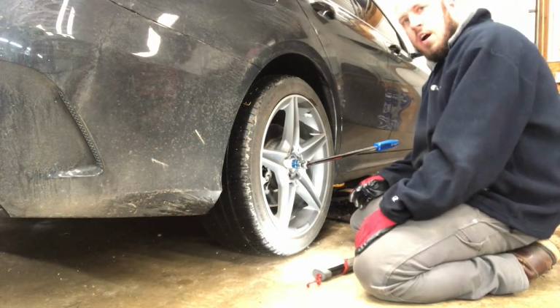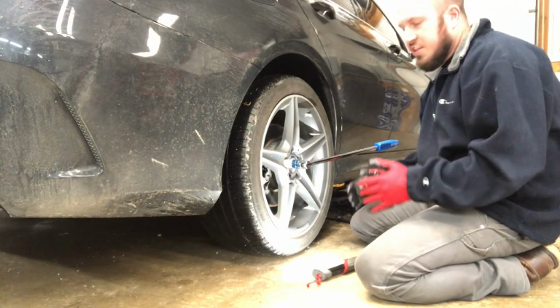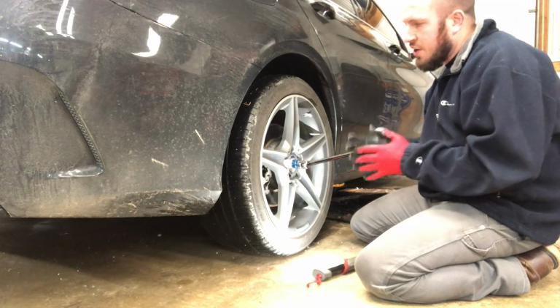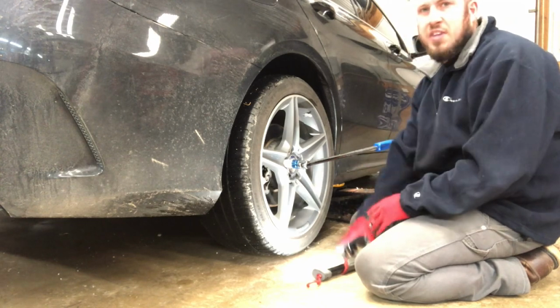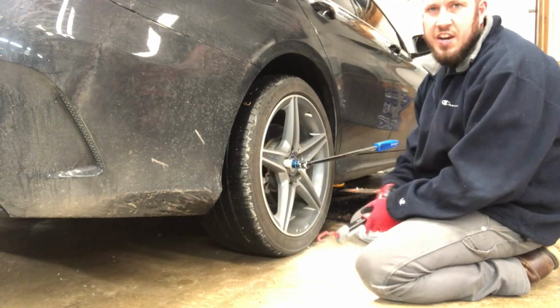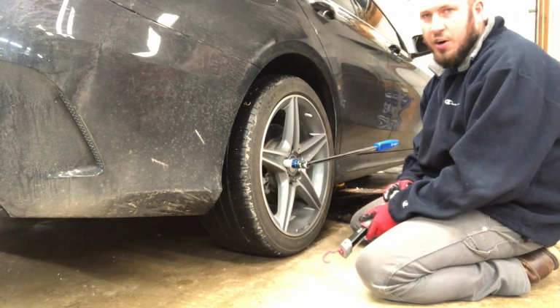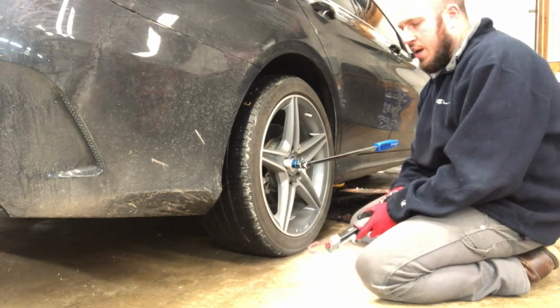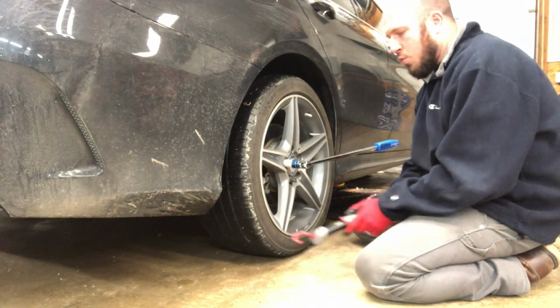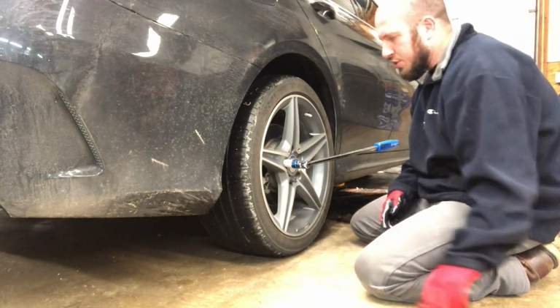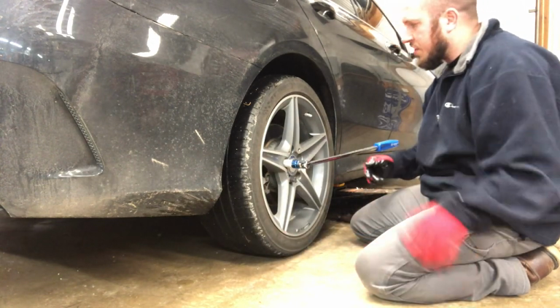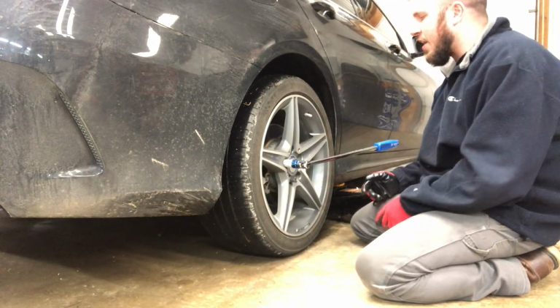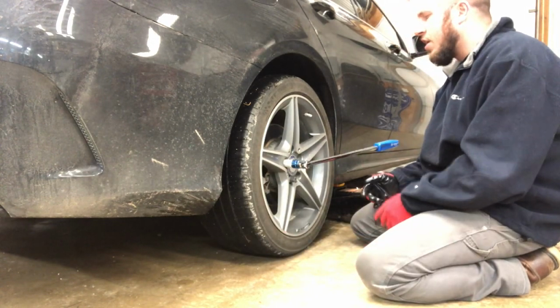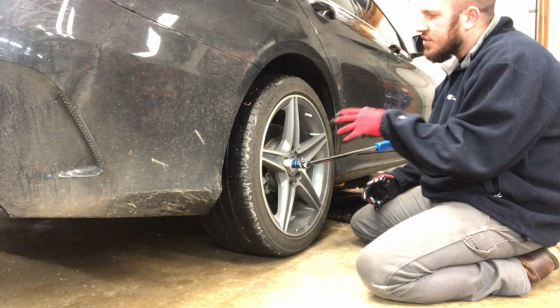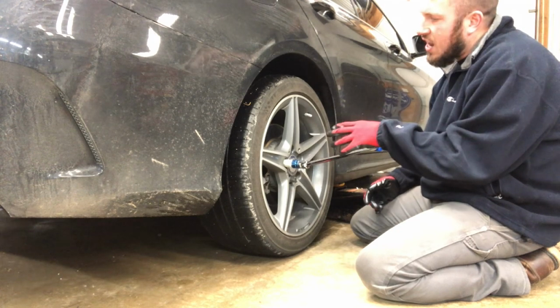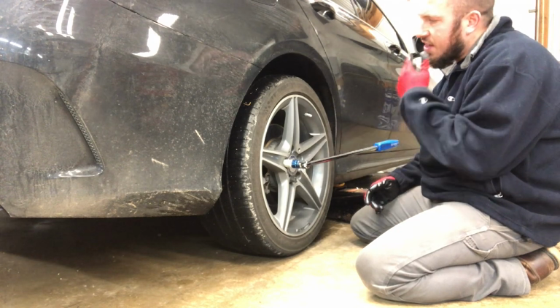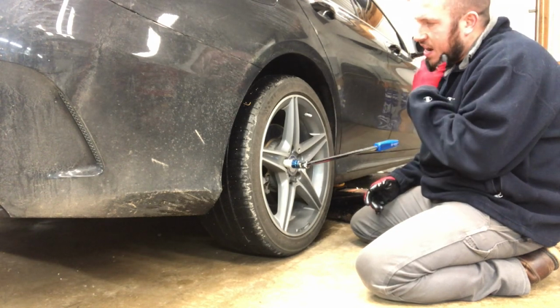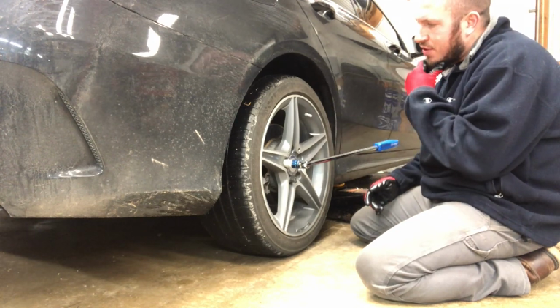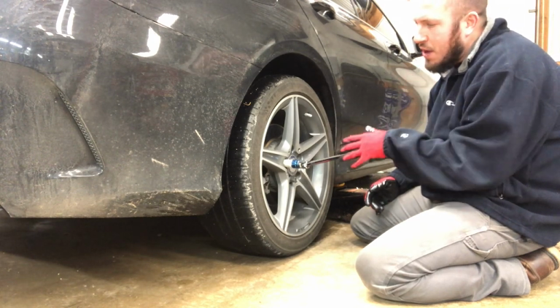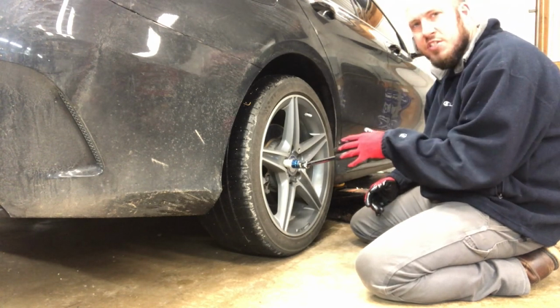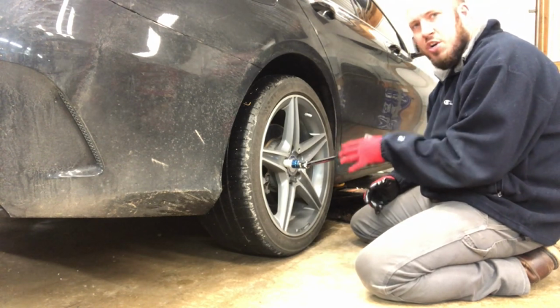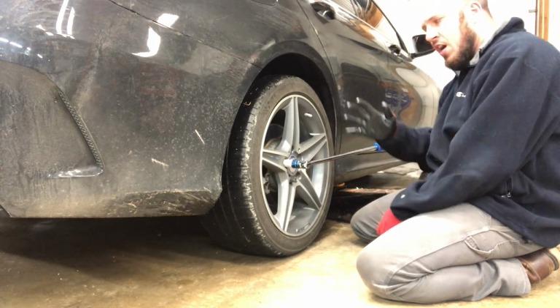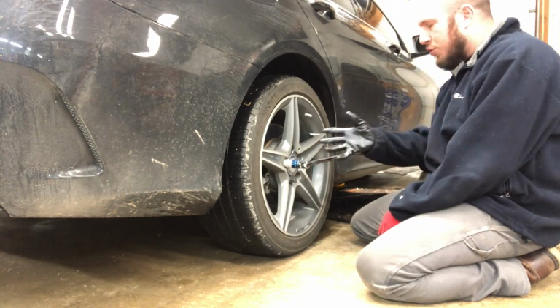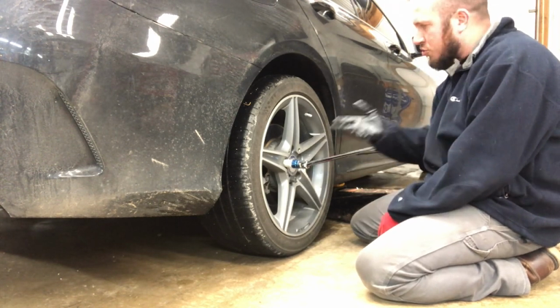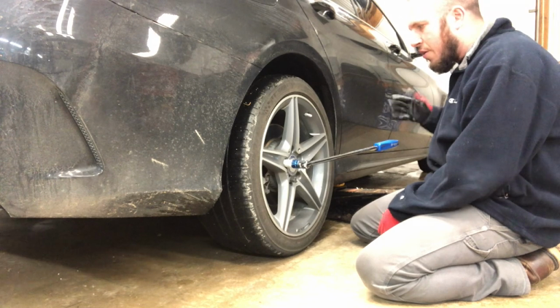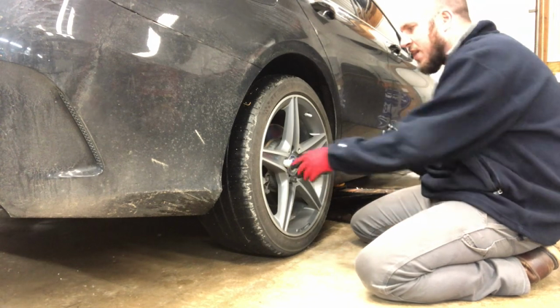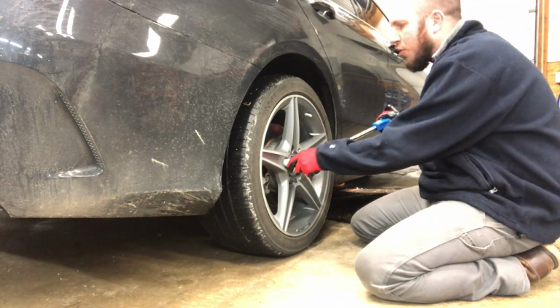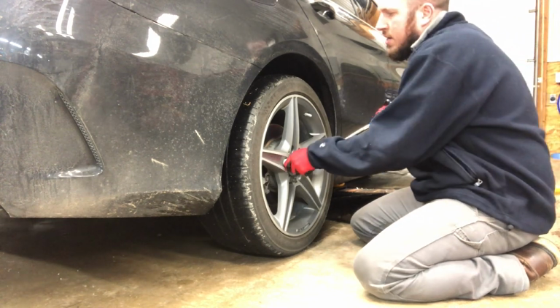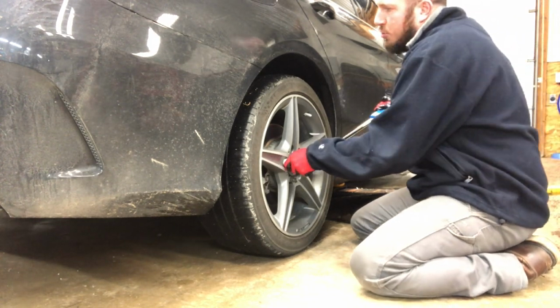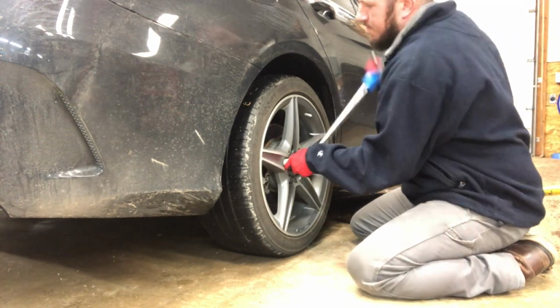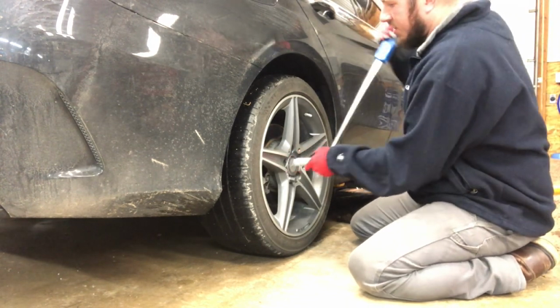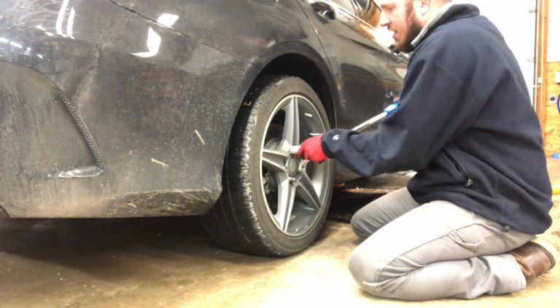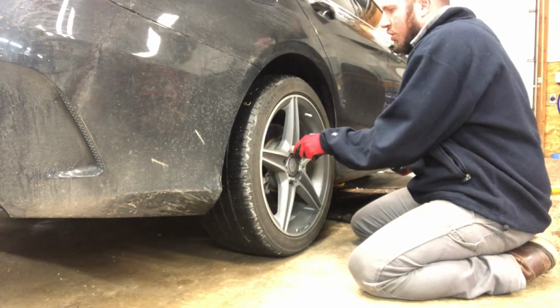We're here on the passenger side of the car. What we're going to do is go ahead and take the tire off. This is the side that the brake pad wear sensor is on — both the passenger rear and the passenger front. So this is a good side to start on.